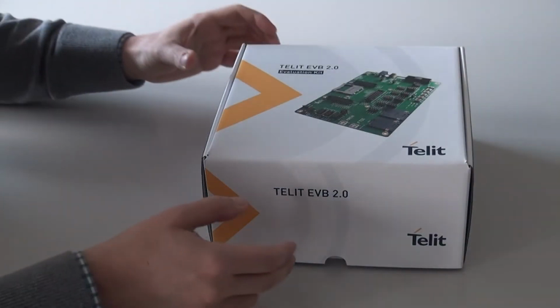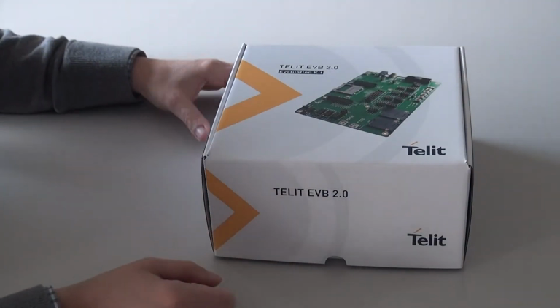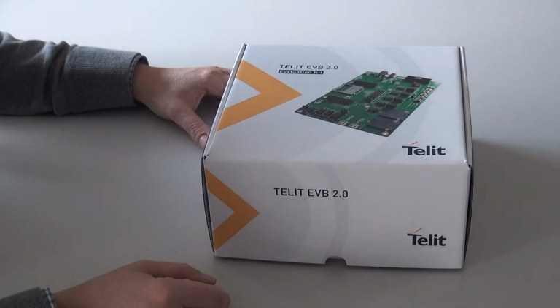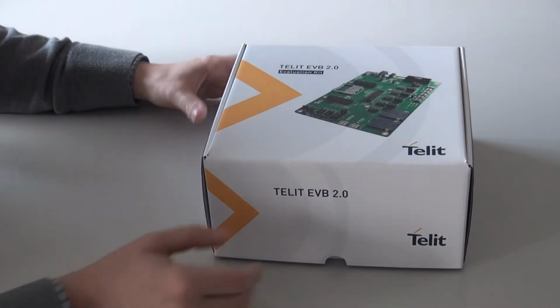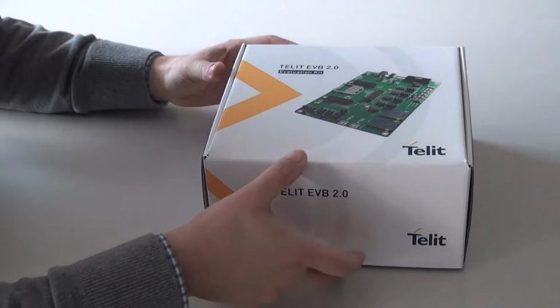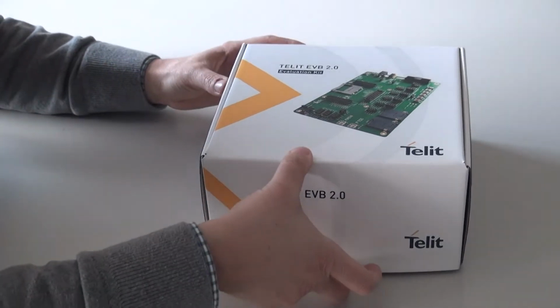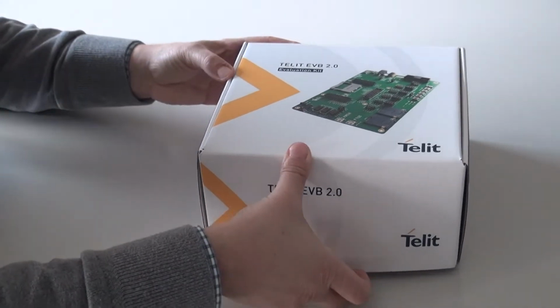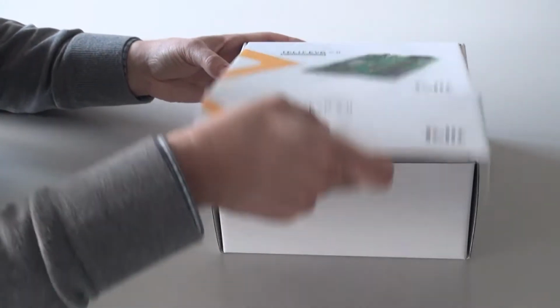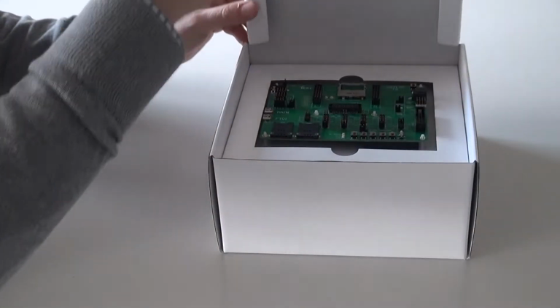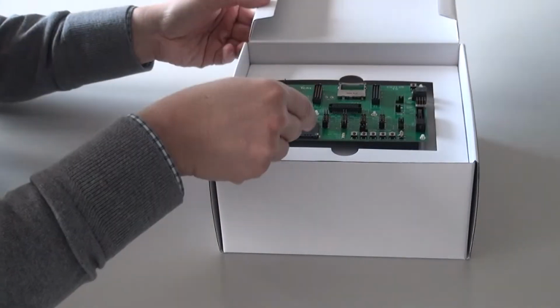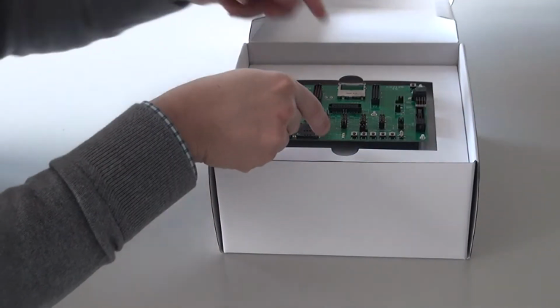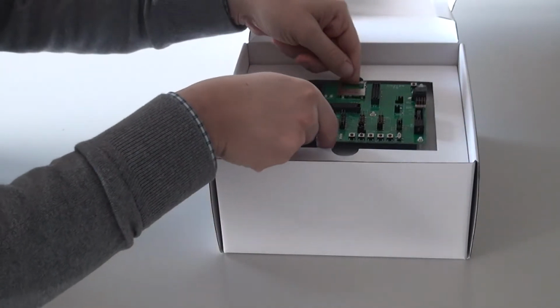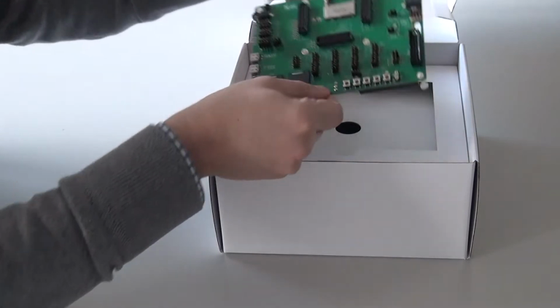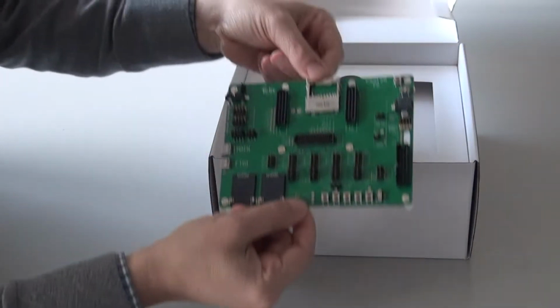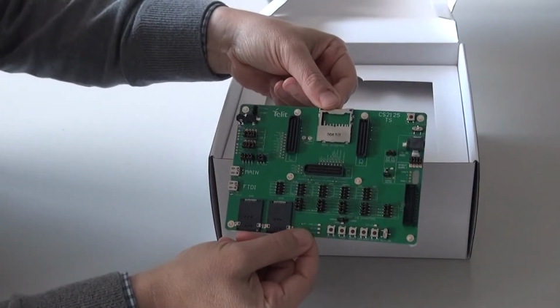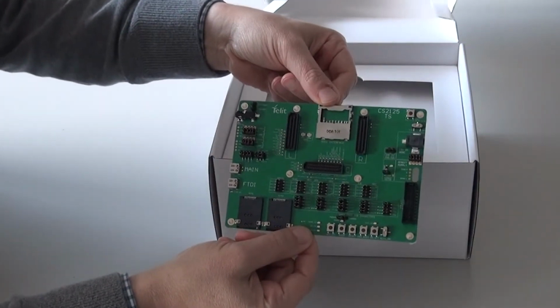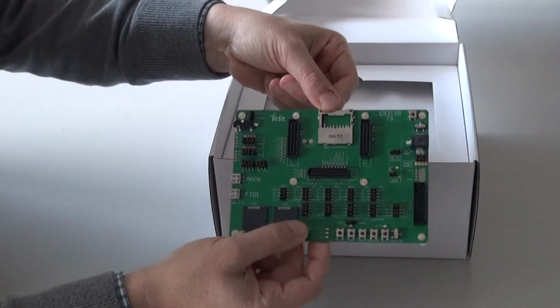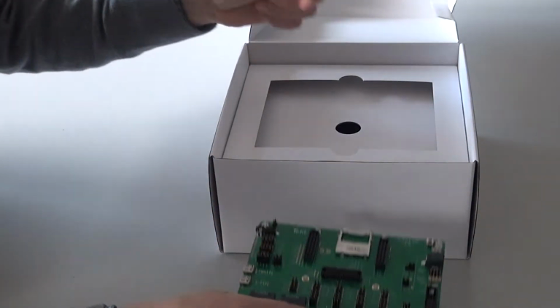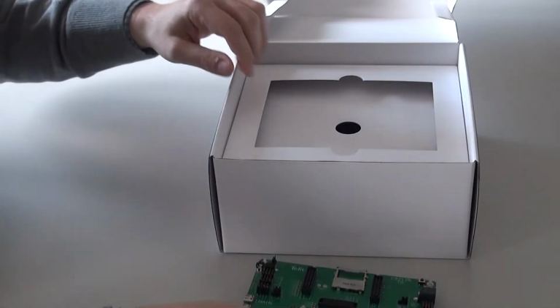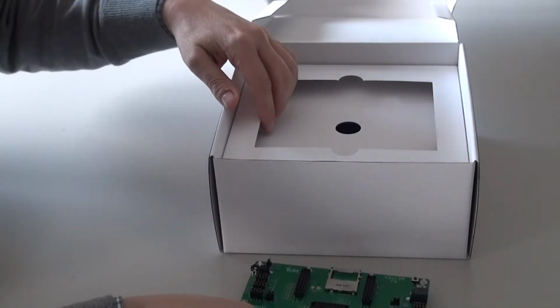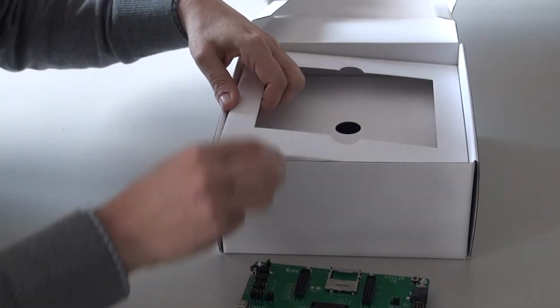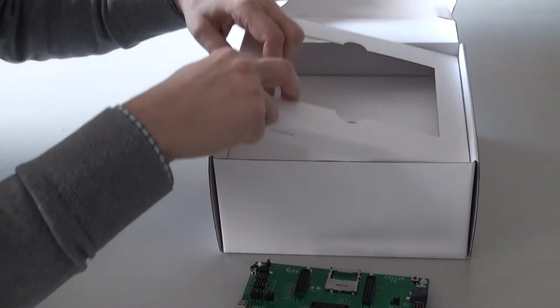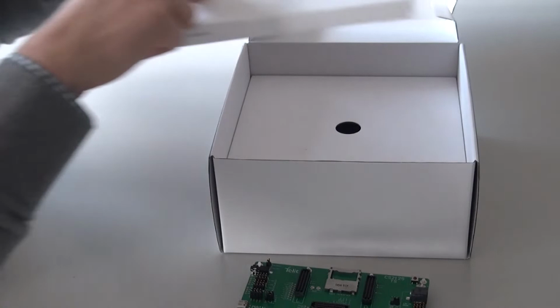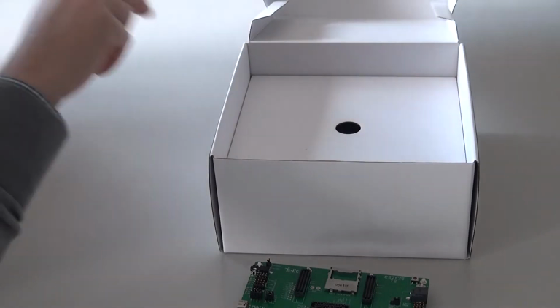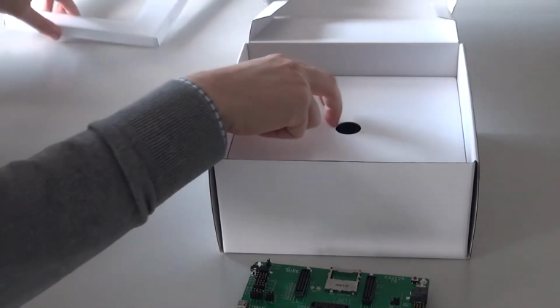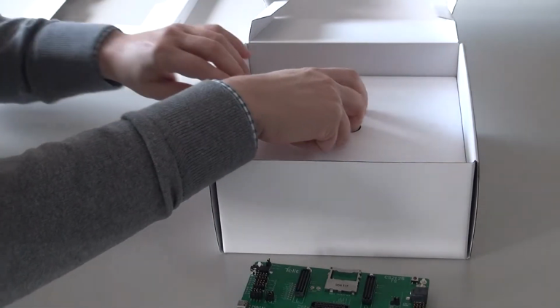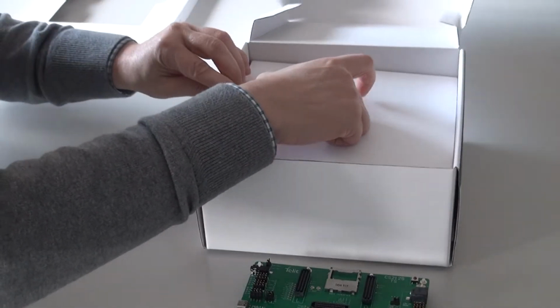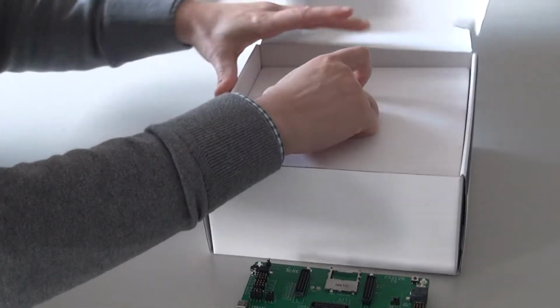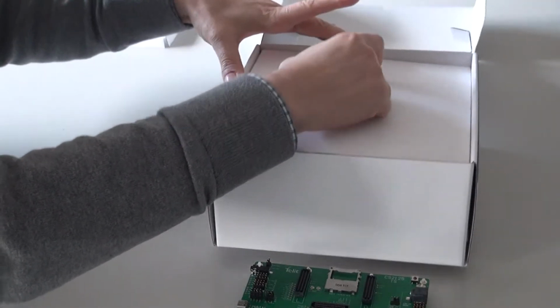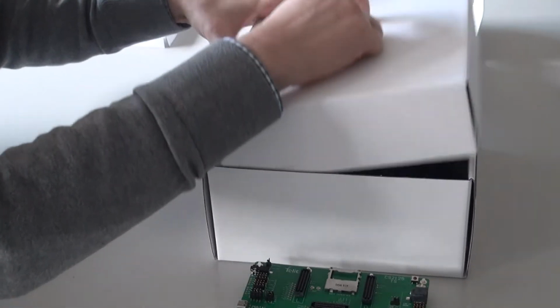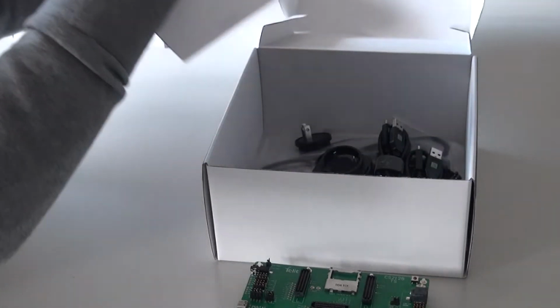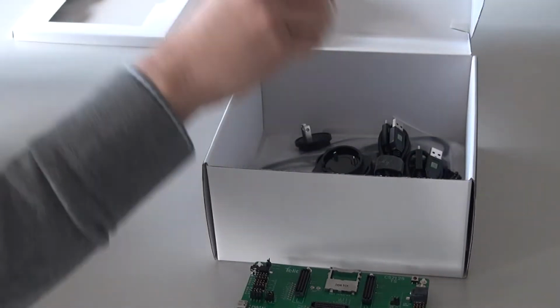Please let me introduce you to the new Telet EVB2 evaluation system. In the top of the box you'll find the main host PCB itself. This can be used to interface to any of our TLB carrier boards featuring any Telet cellular module.